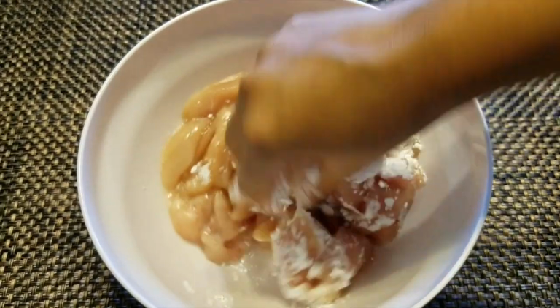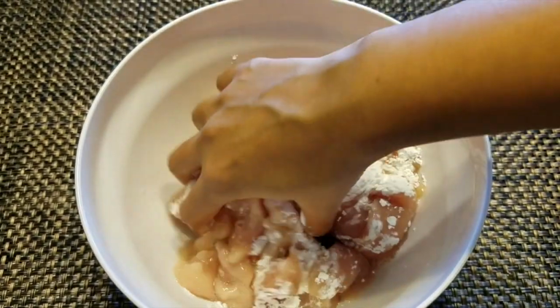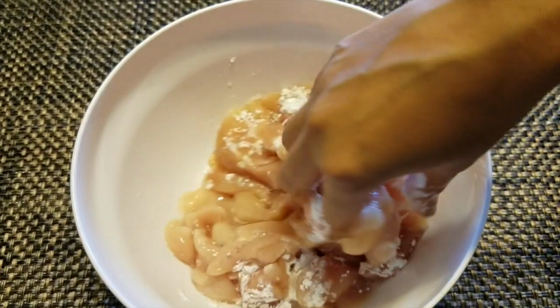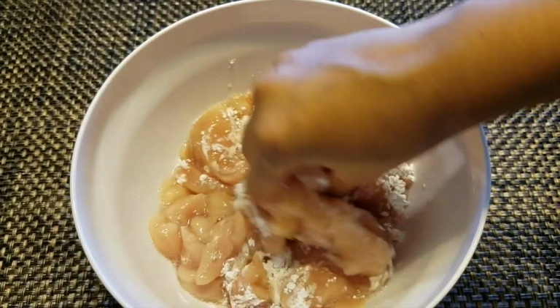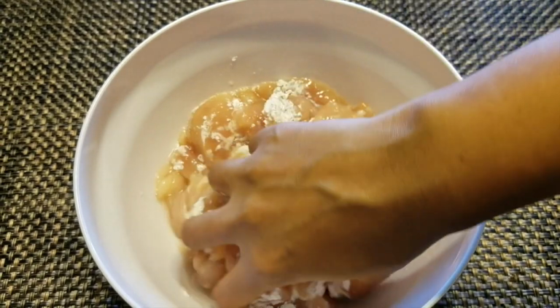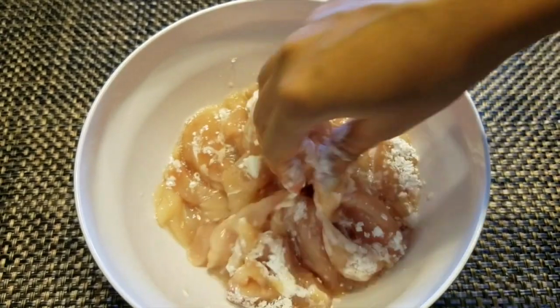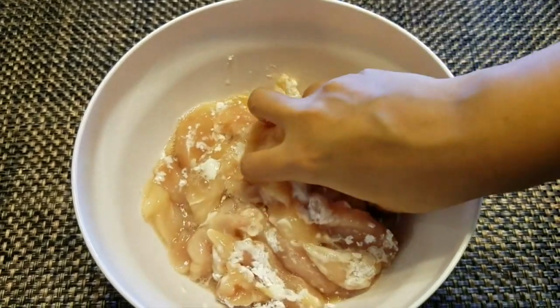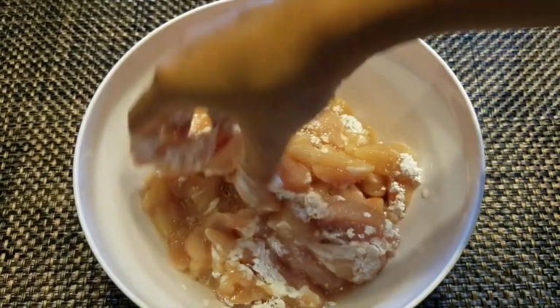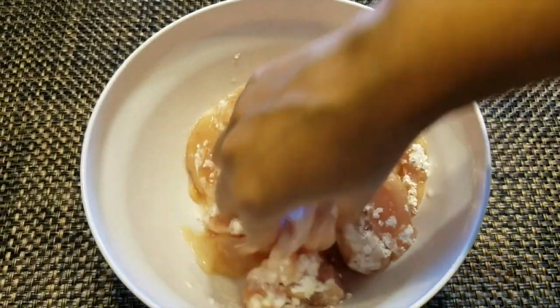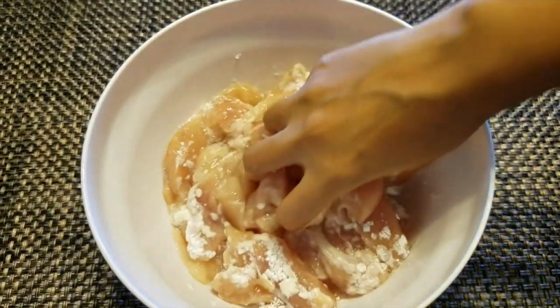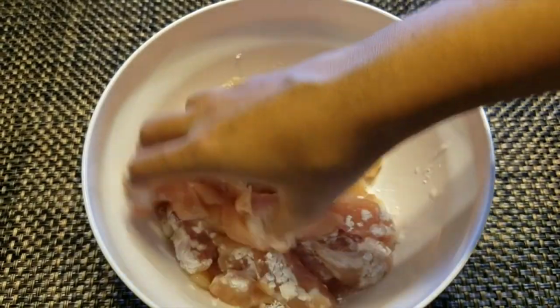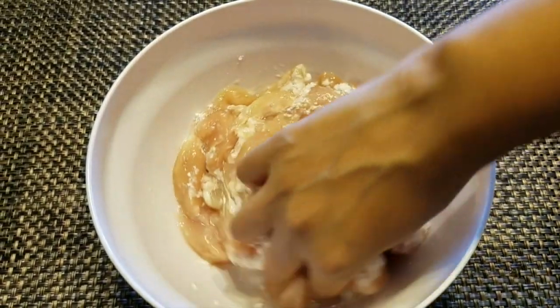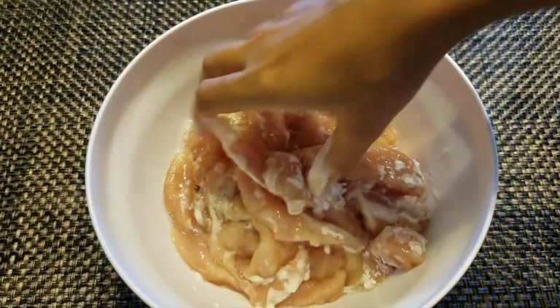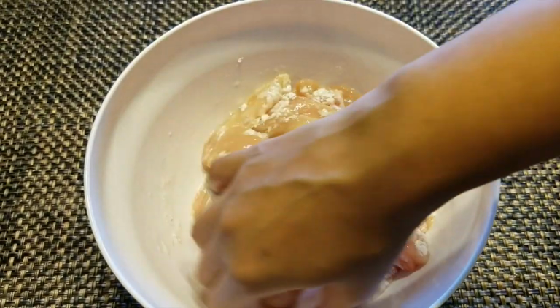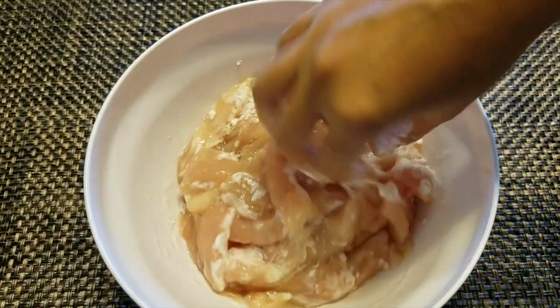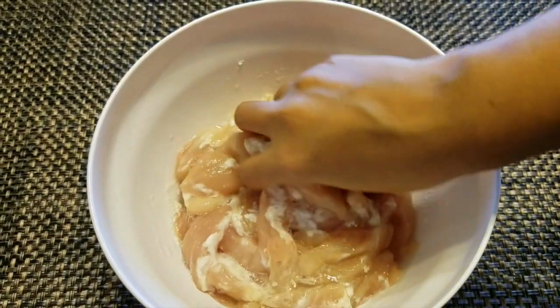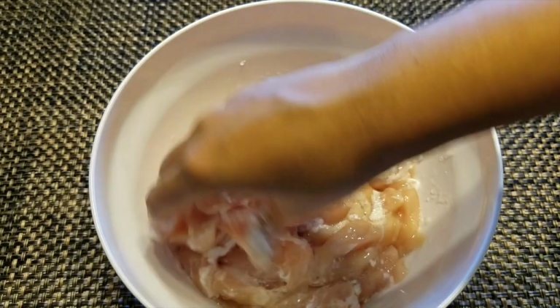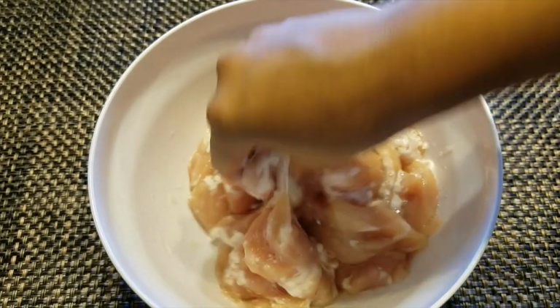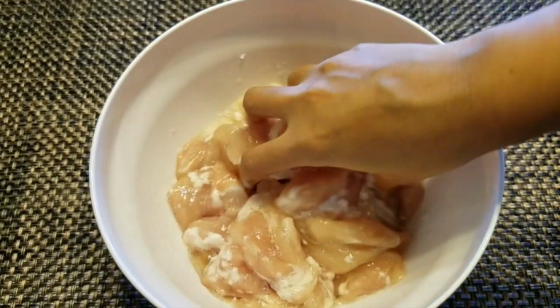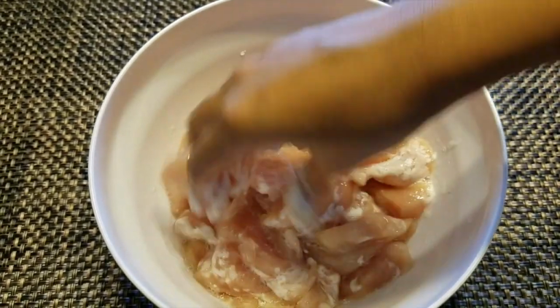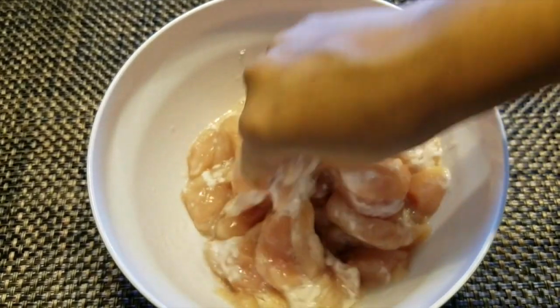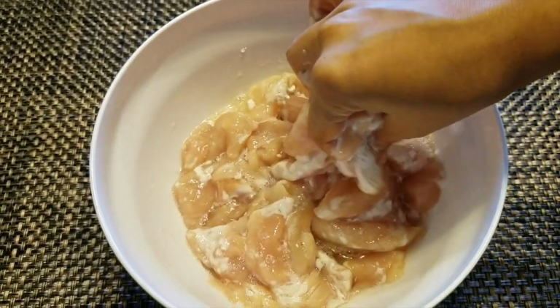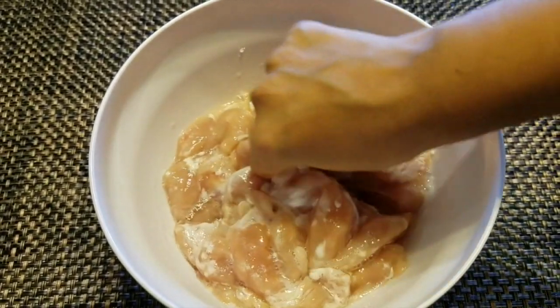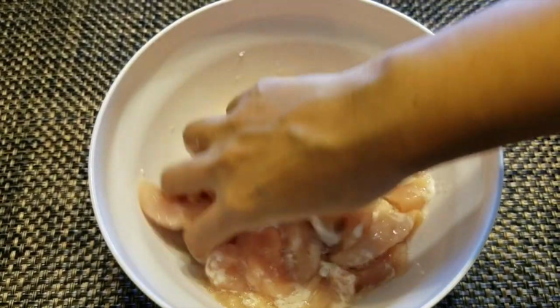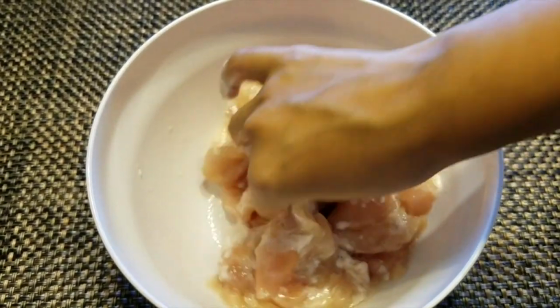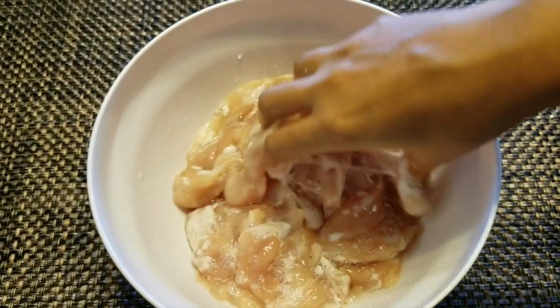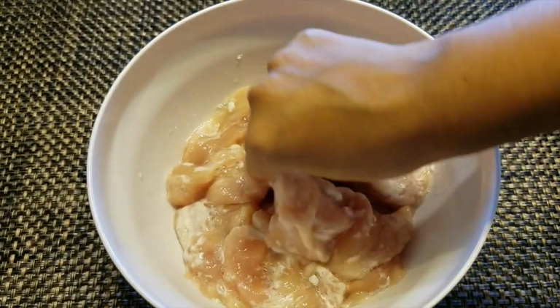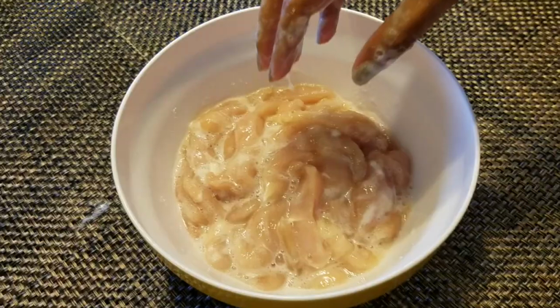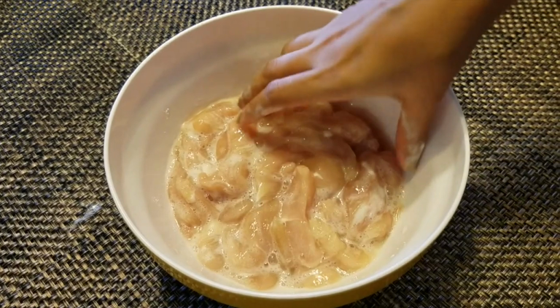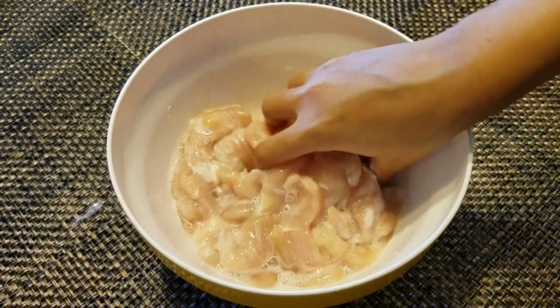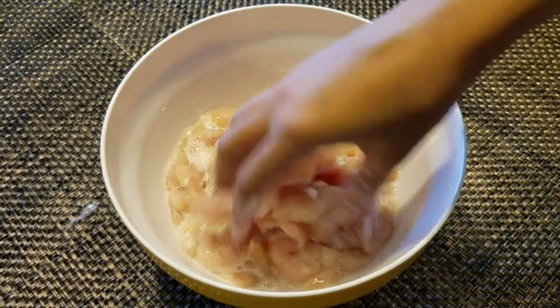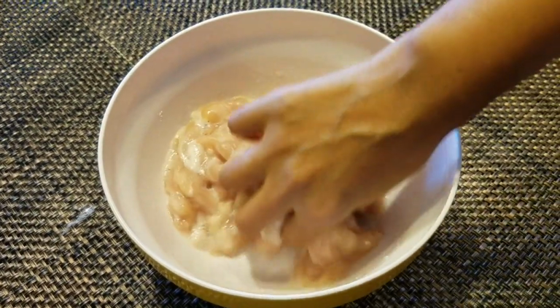The process of marinating the meat in egg white, cornstarch, and wine is called velveting. It makes the meat really soft and velvety. Mix everything well and keep it aside for 30 minutes.